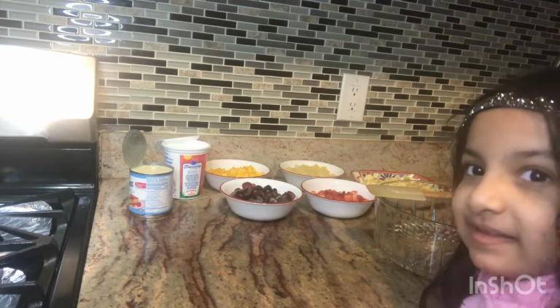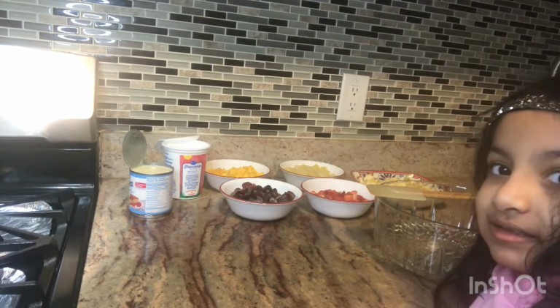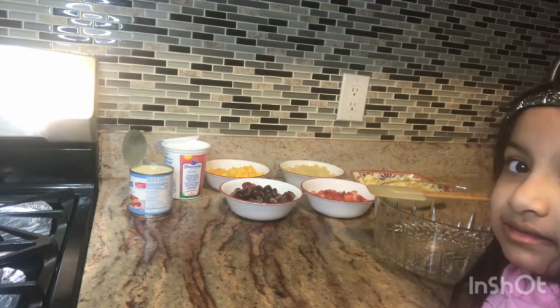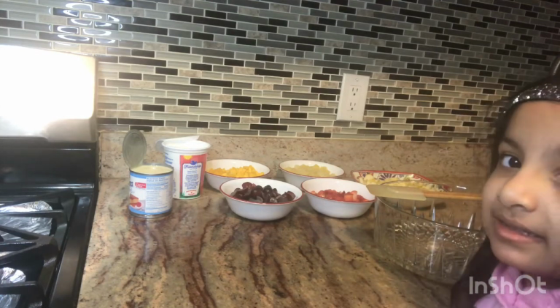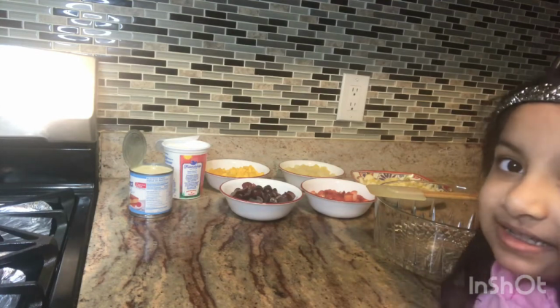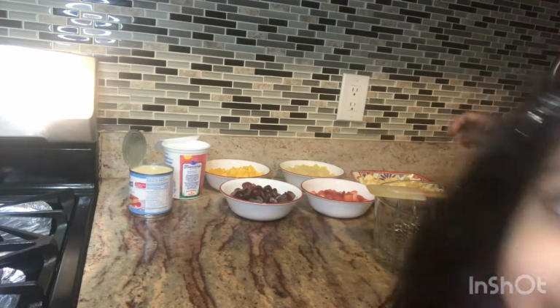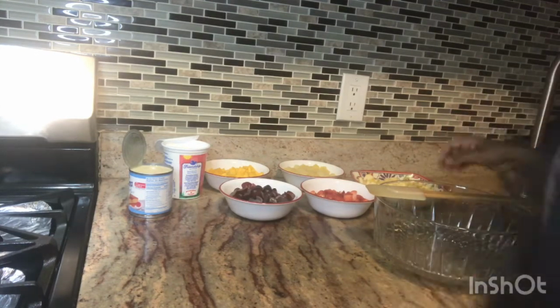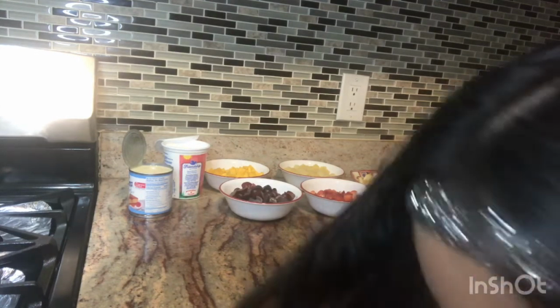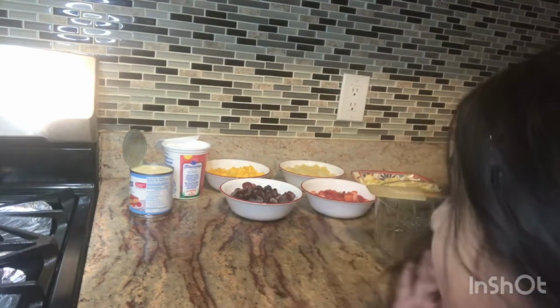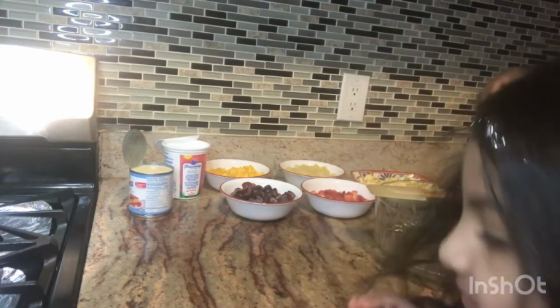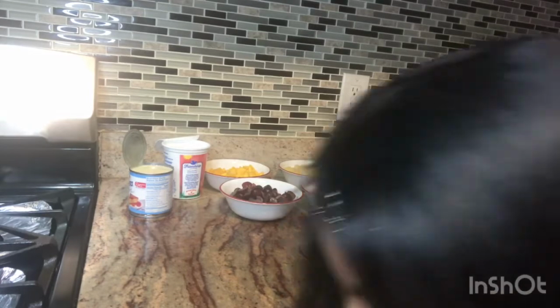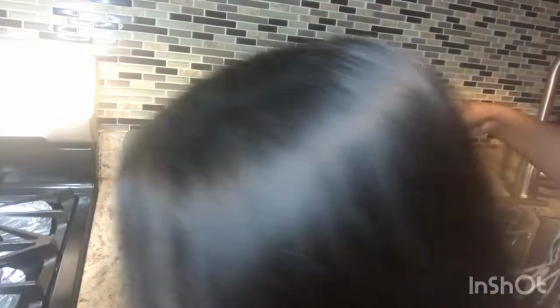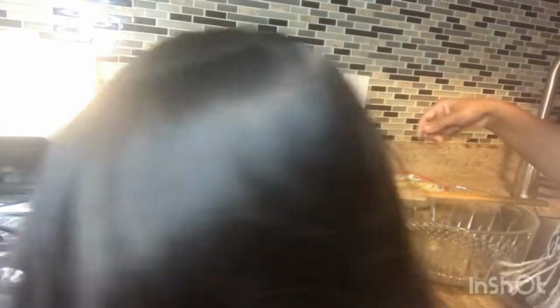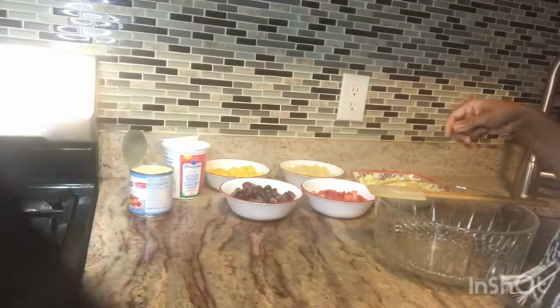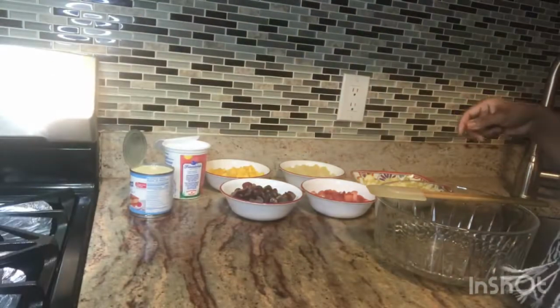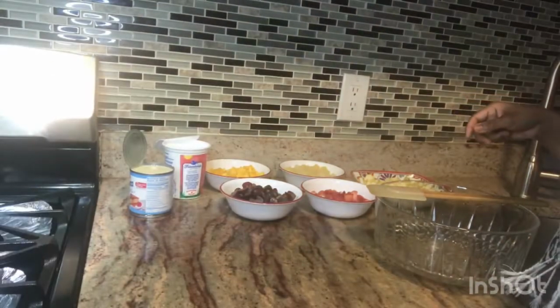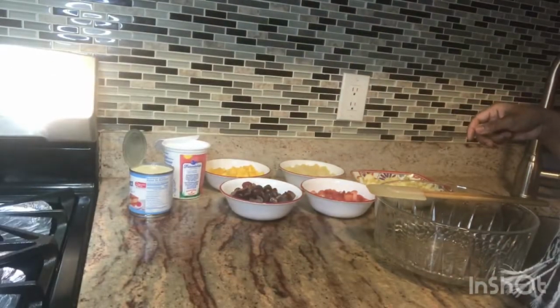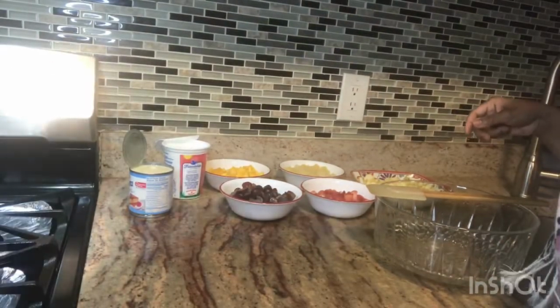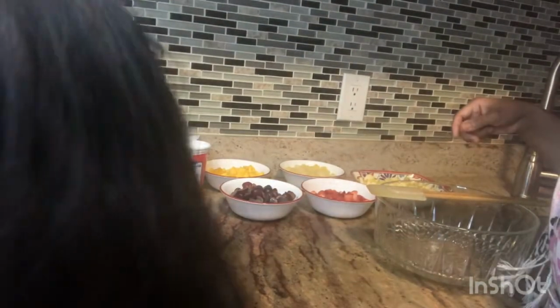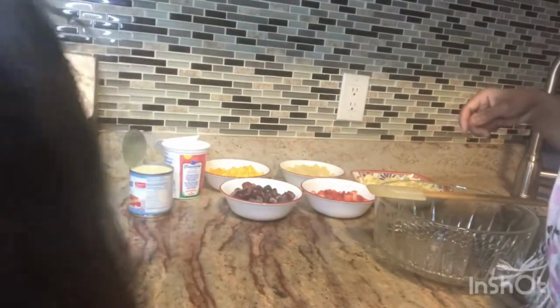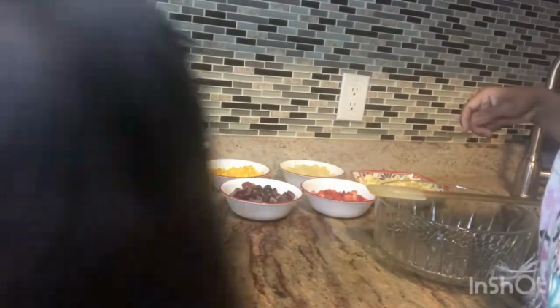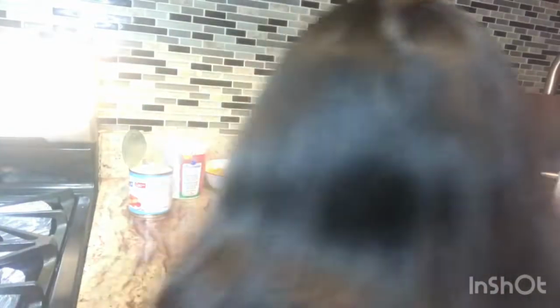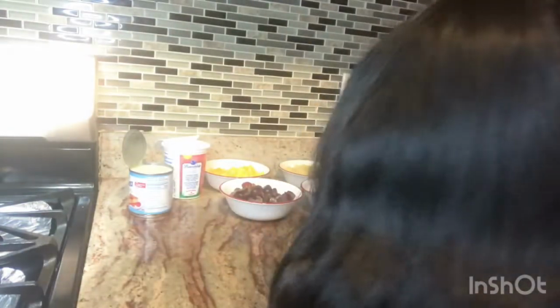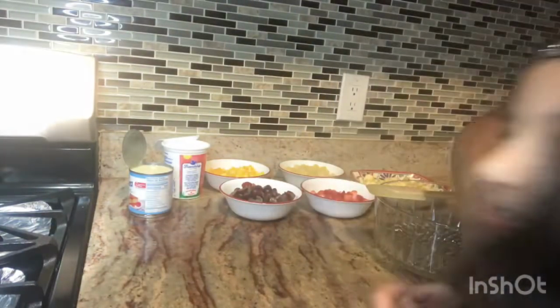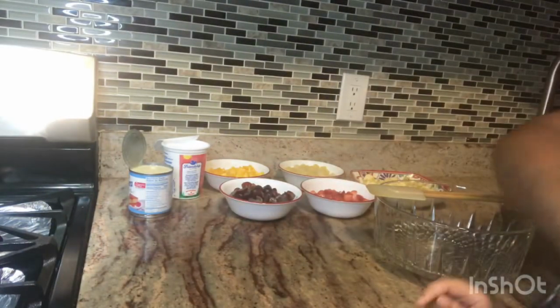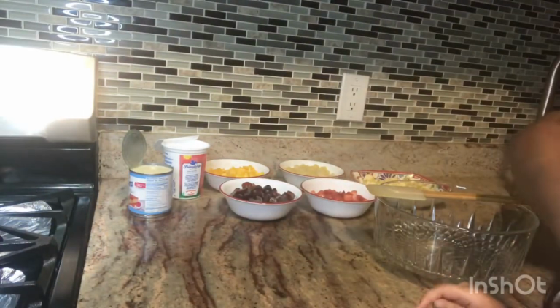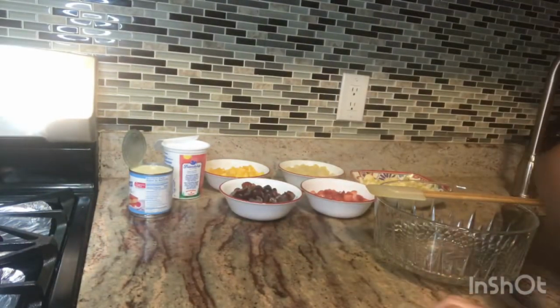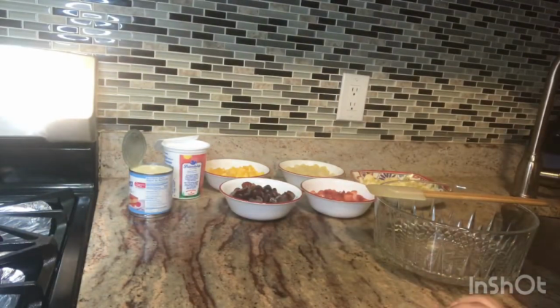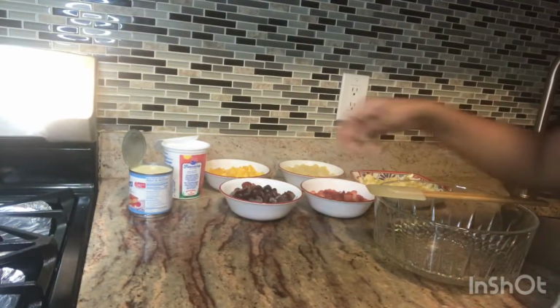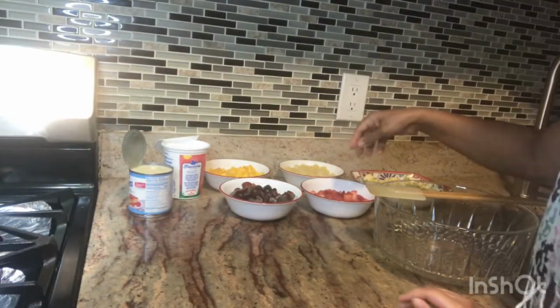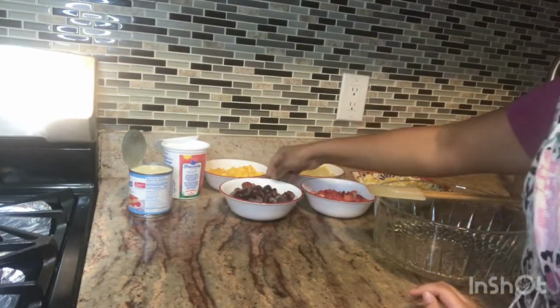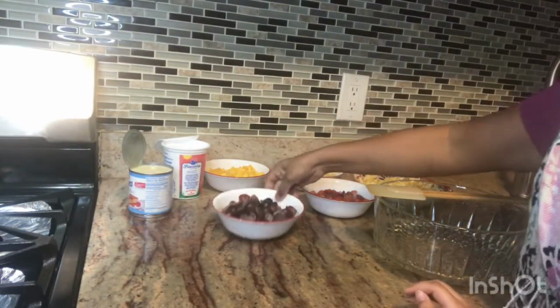Today I'm going to show you a rich and creamy fruit dessert. So I have some fruits here.